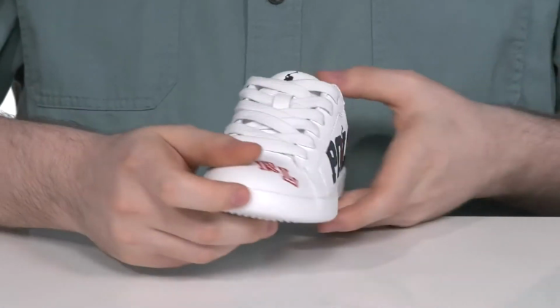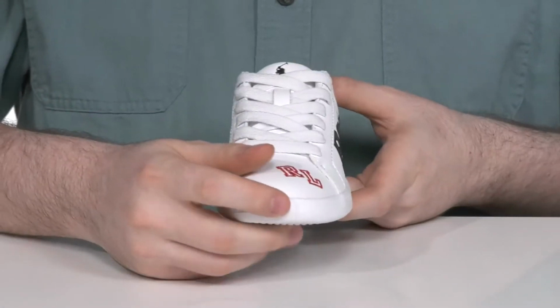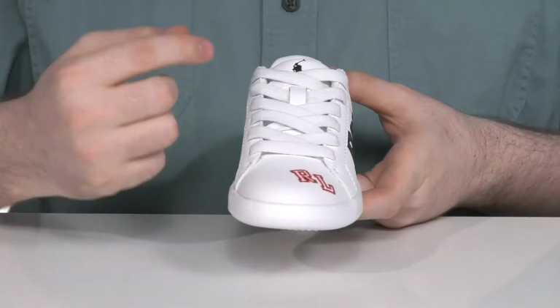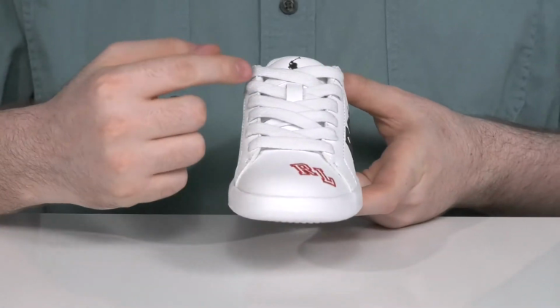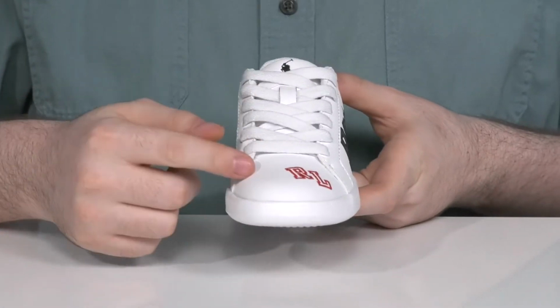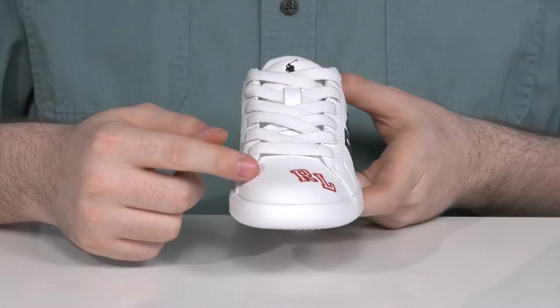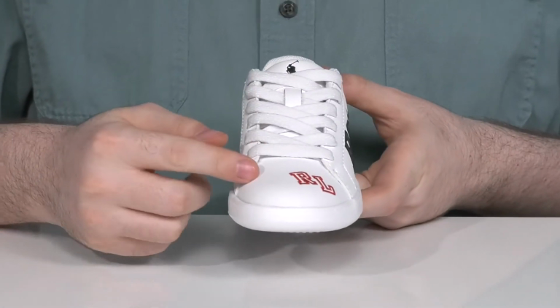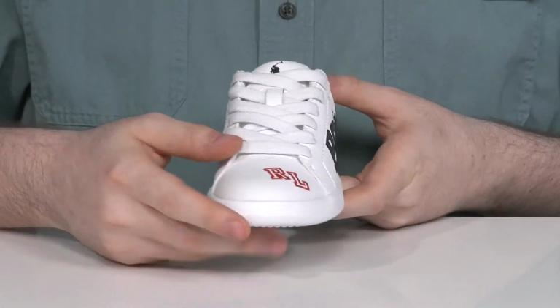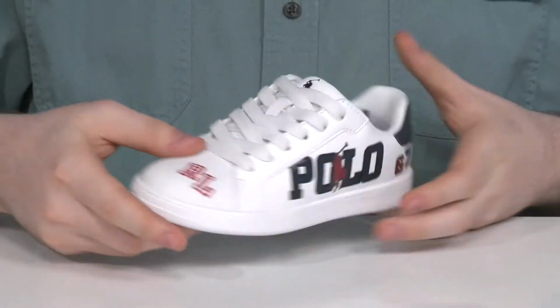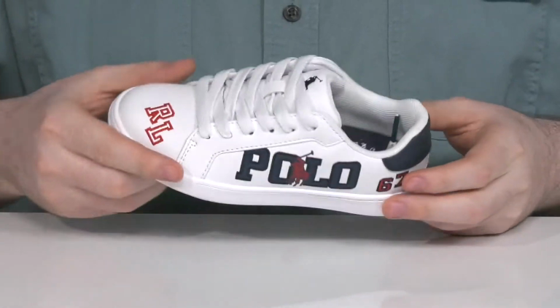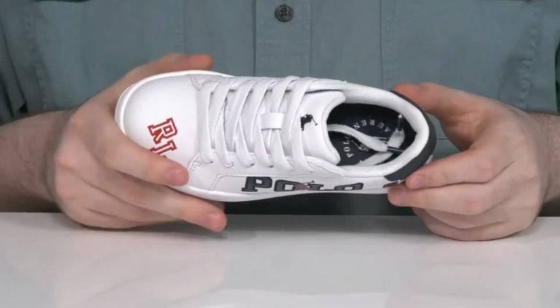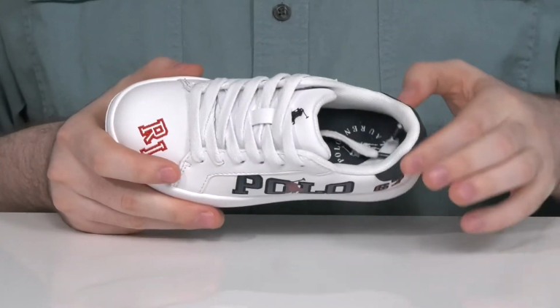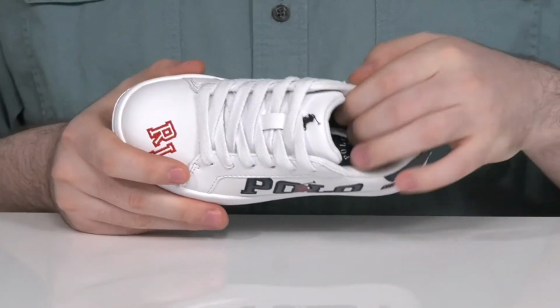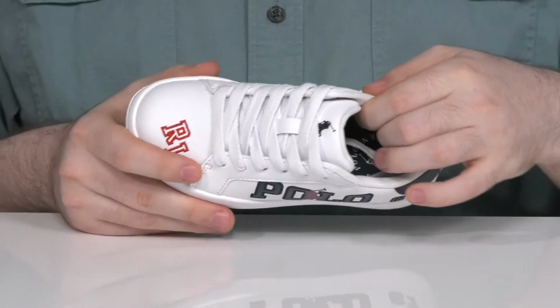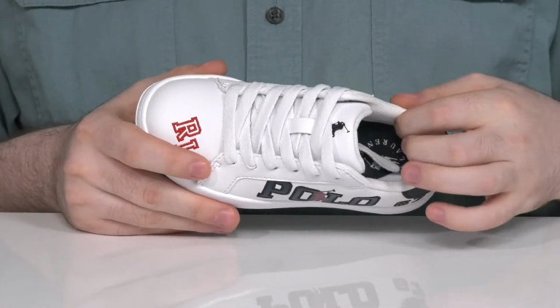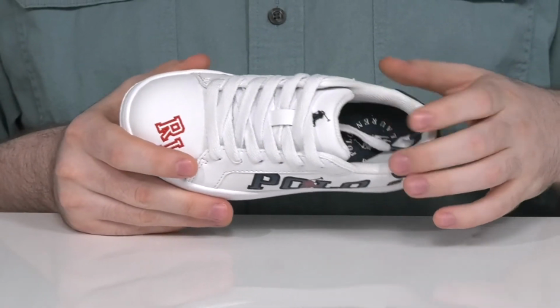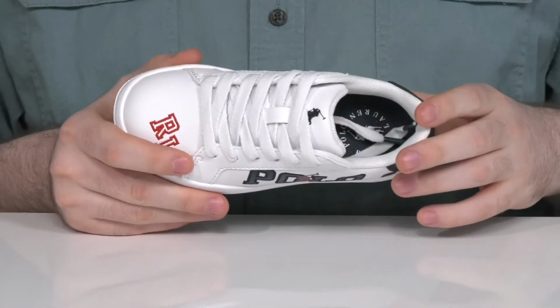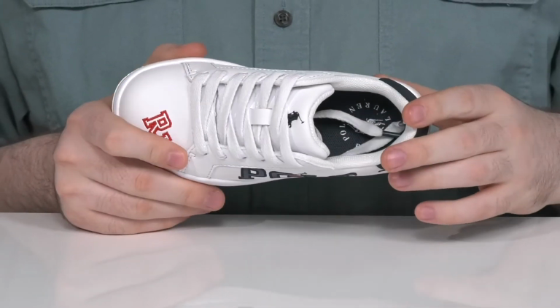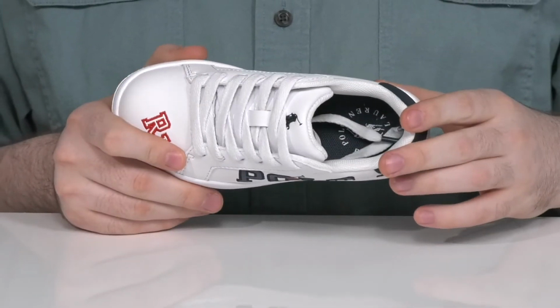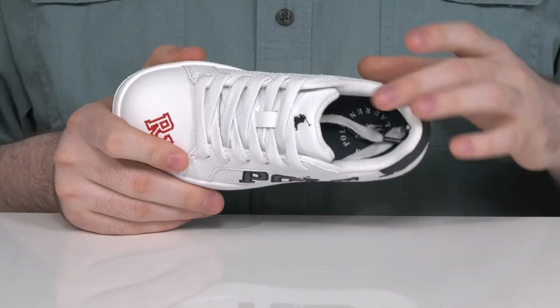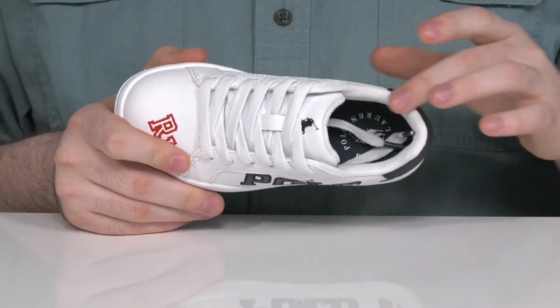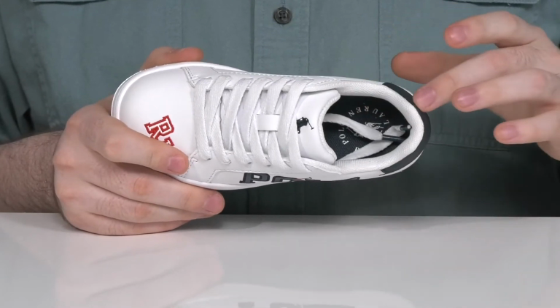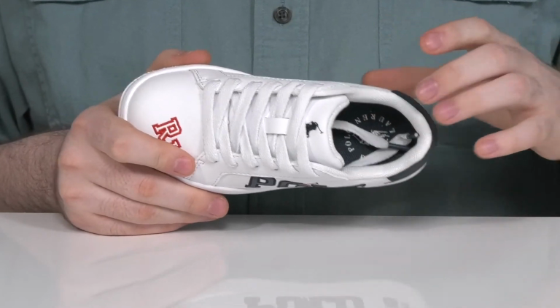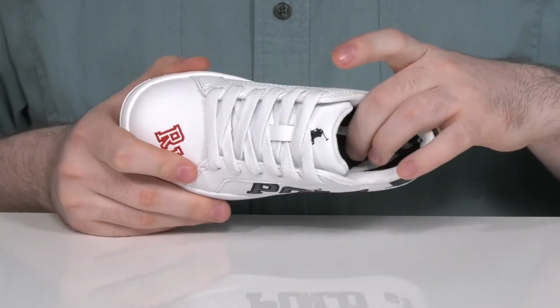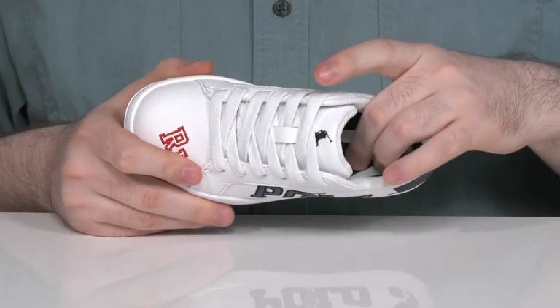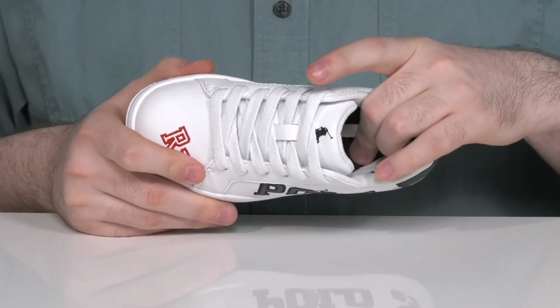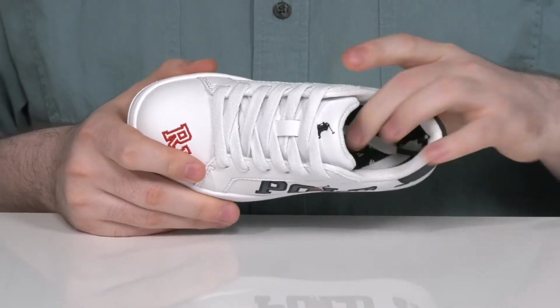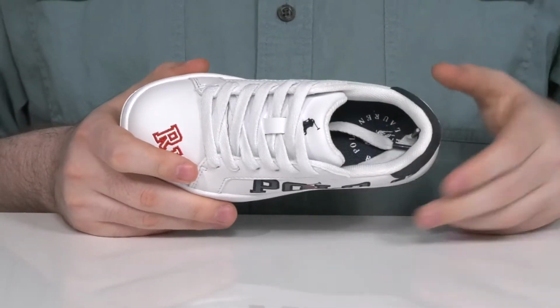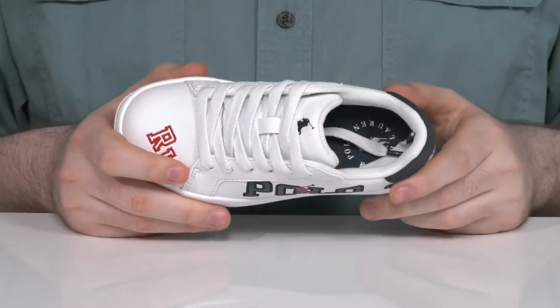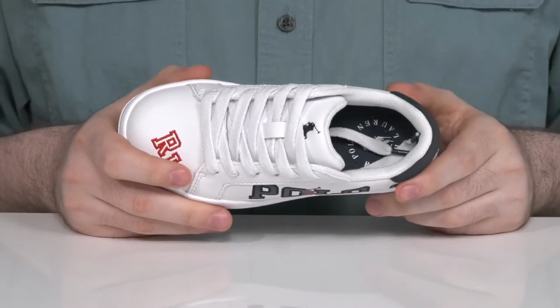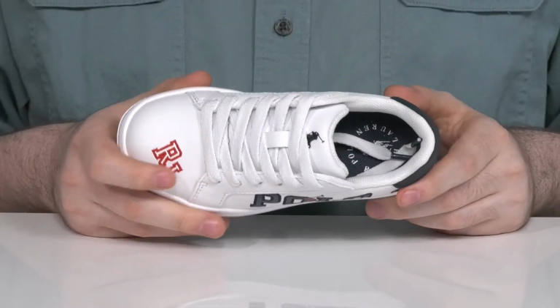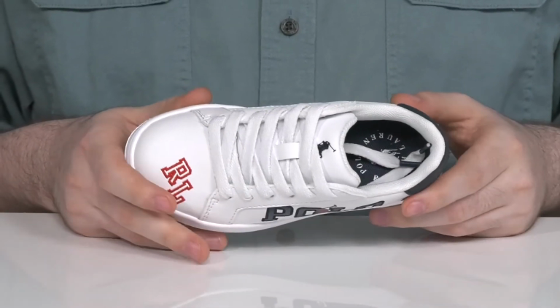It has a traditional lace-up to keep it secure, and the inner lining is padded mesh to make sure it's breathable and supportive throughout, with a very cushioned foam footbed in the bottom.